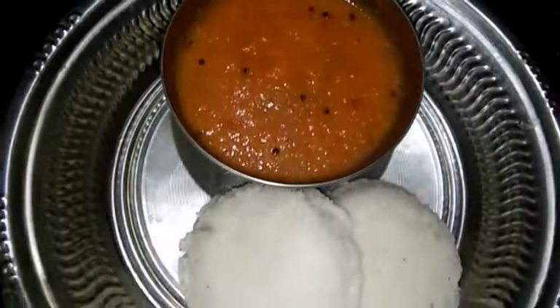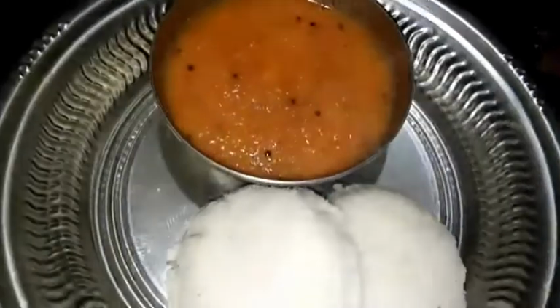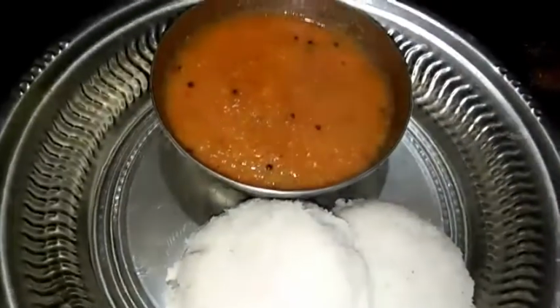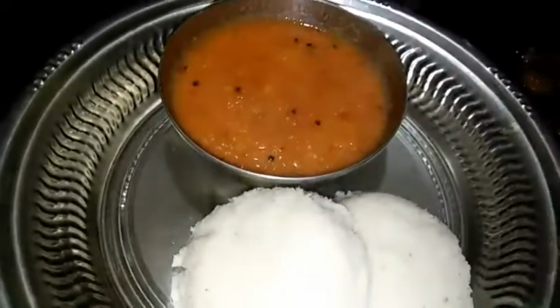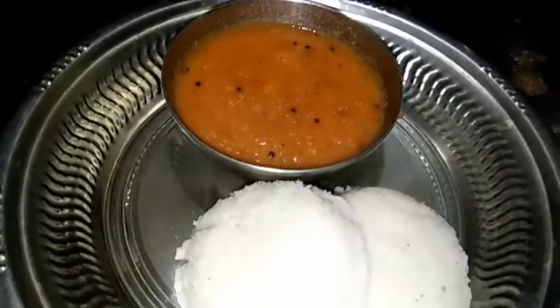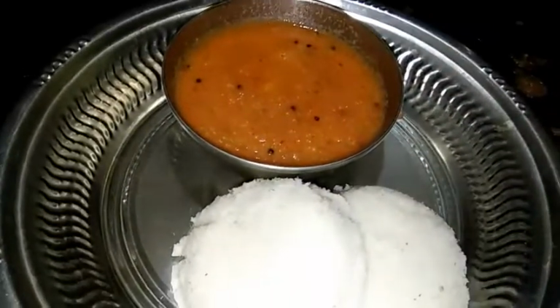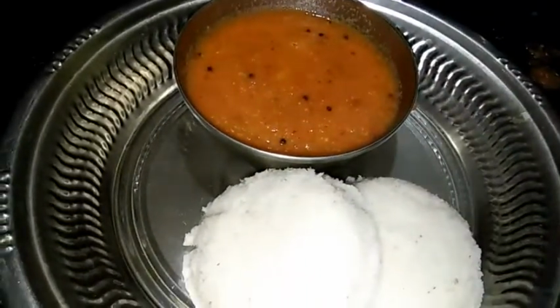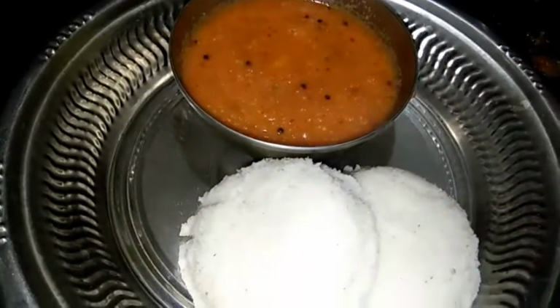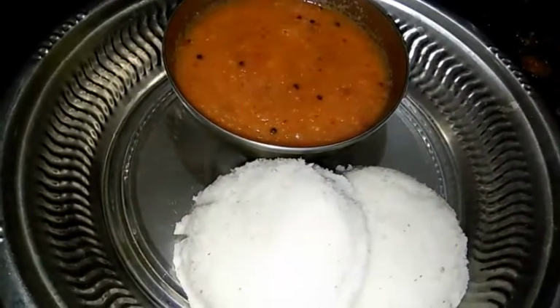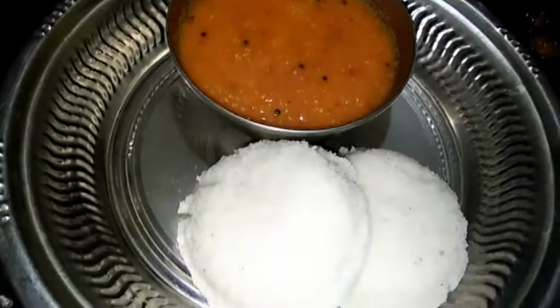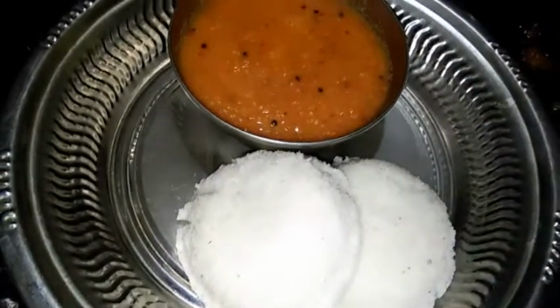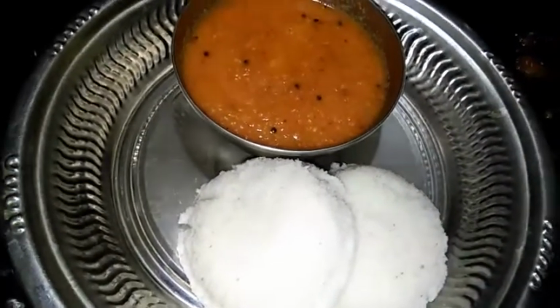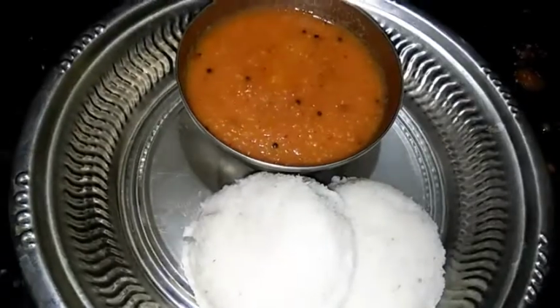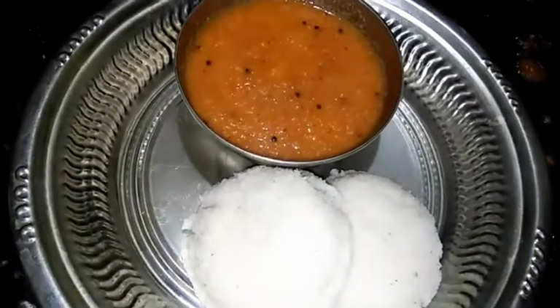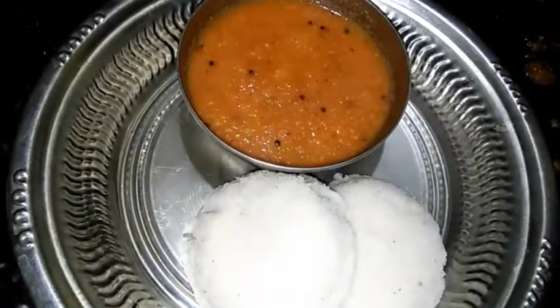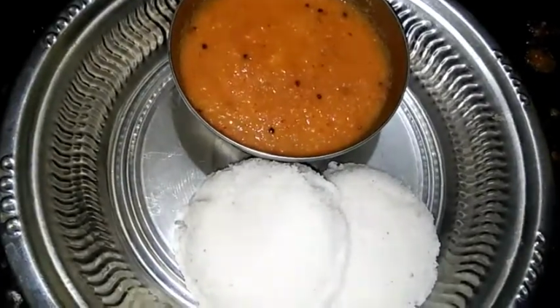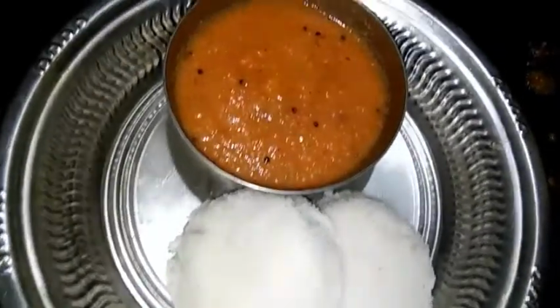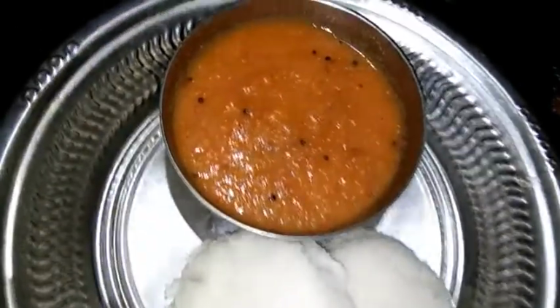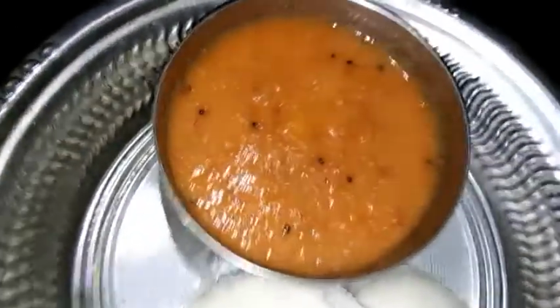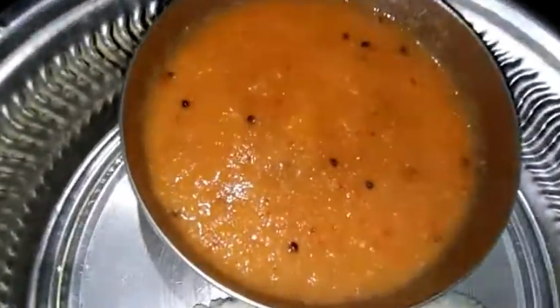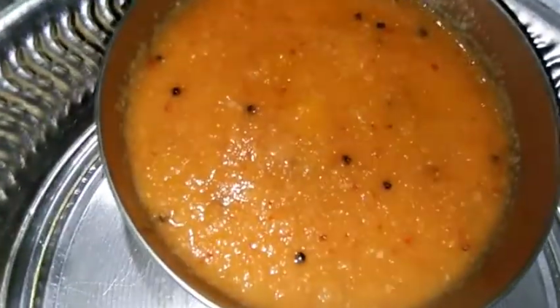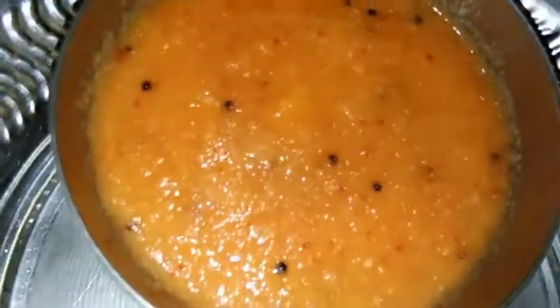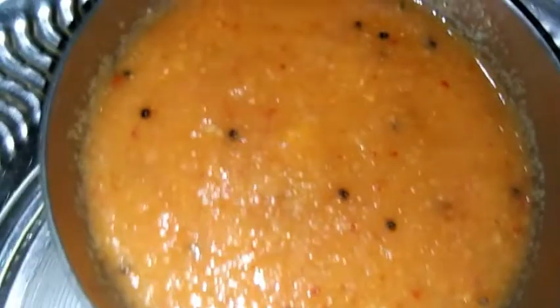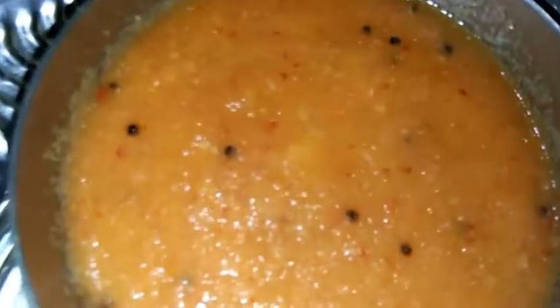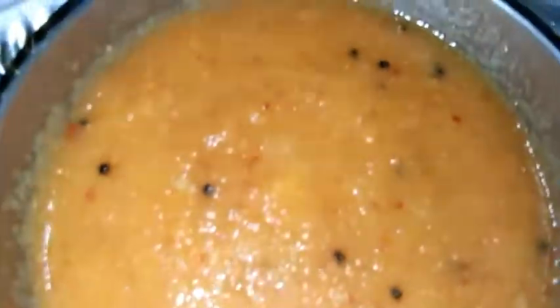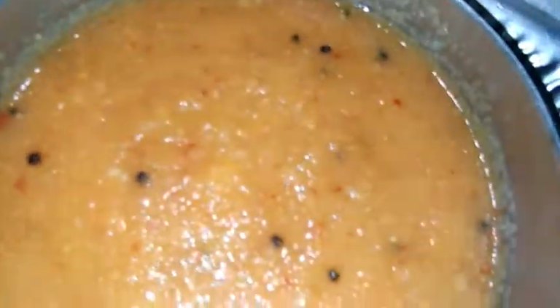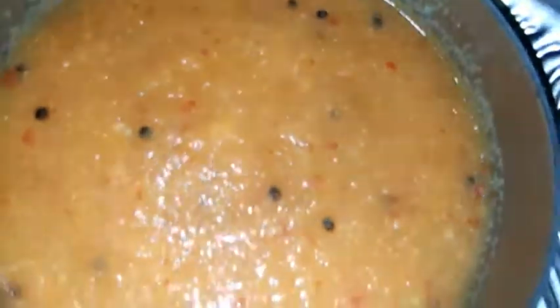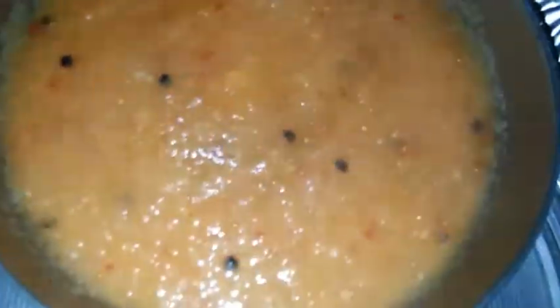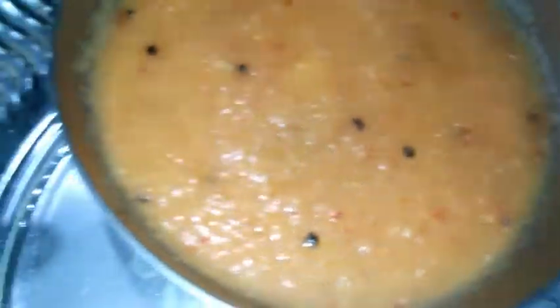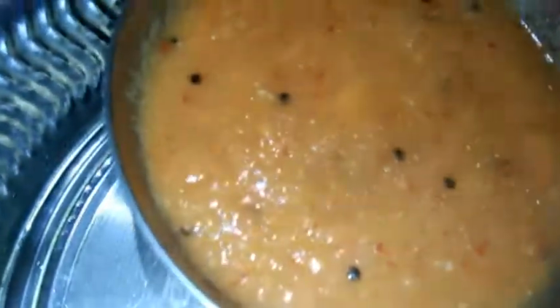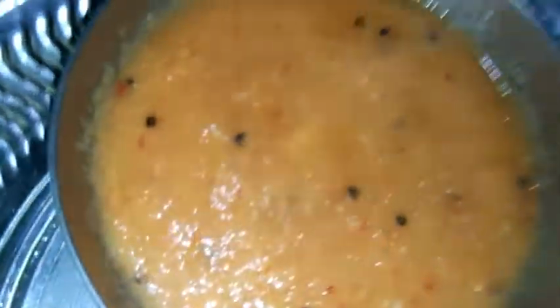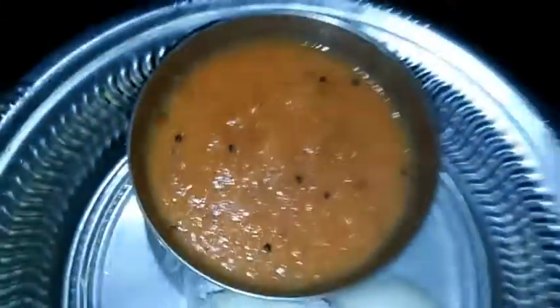Hello friends! In our kitchen, we are going to make our kitchen every day. We are going to make our video first time. Subscribe and click the bell button. If you are watching our videos, you will be able to get a notification.